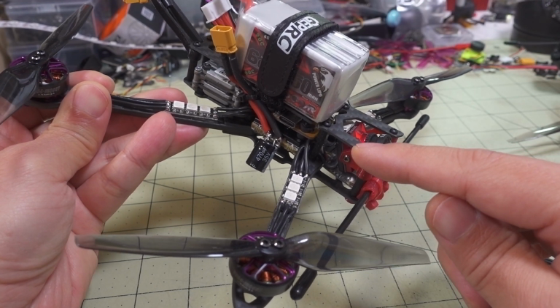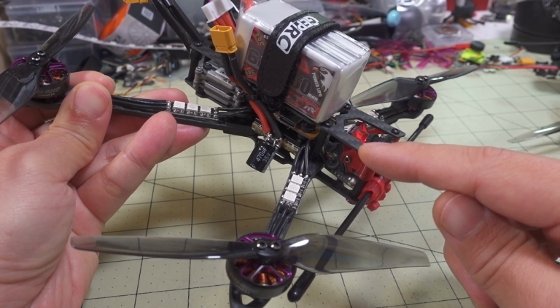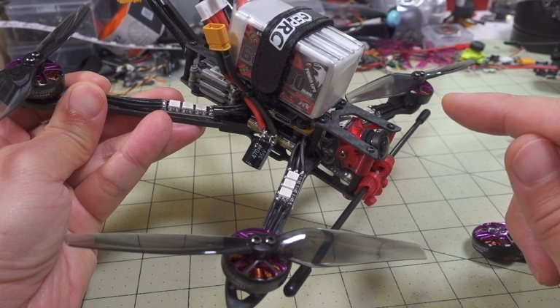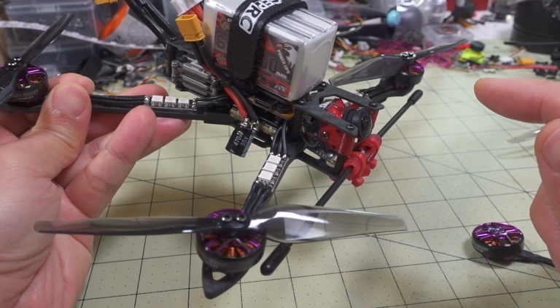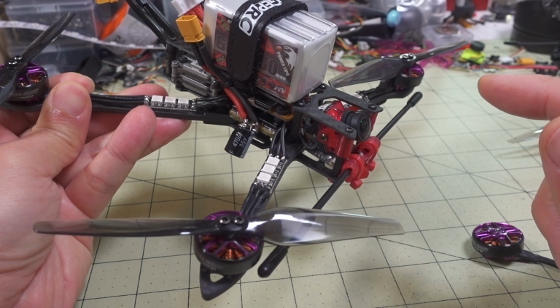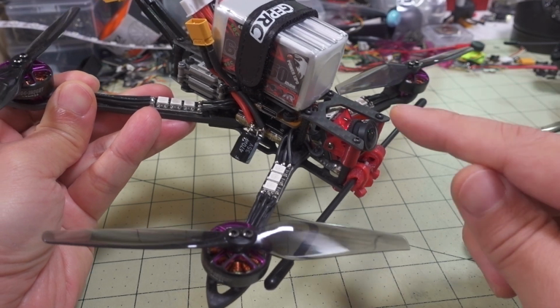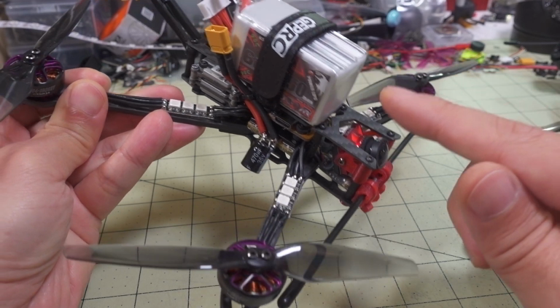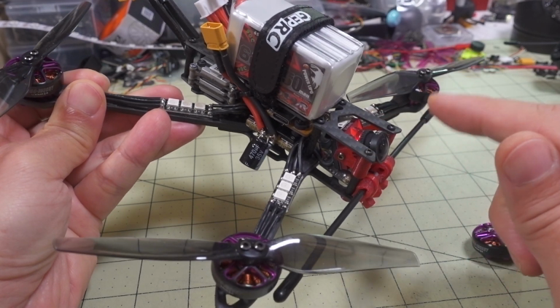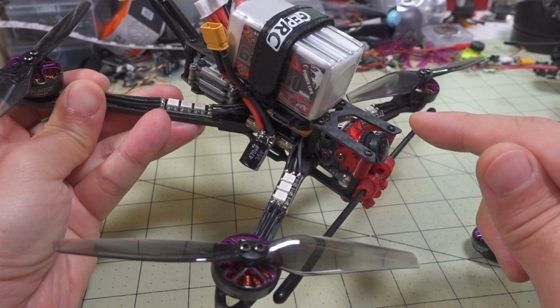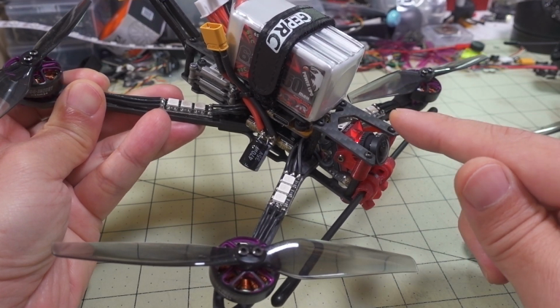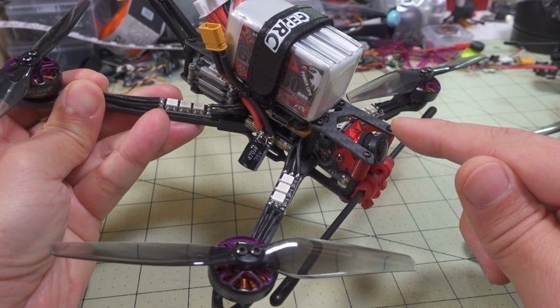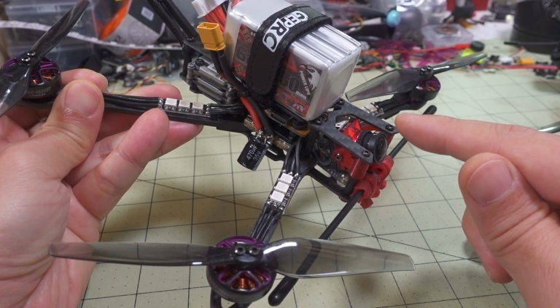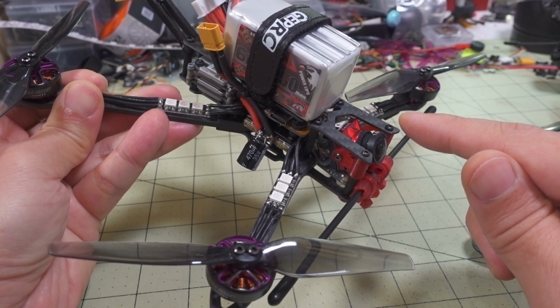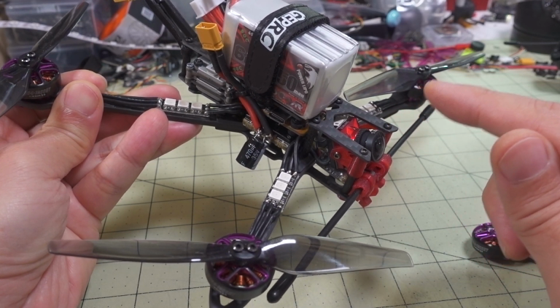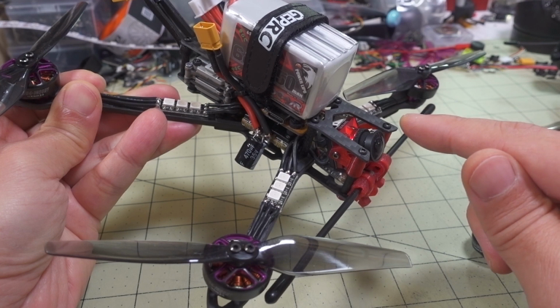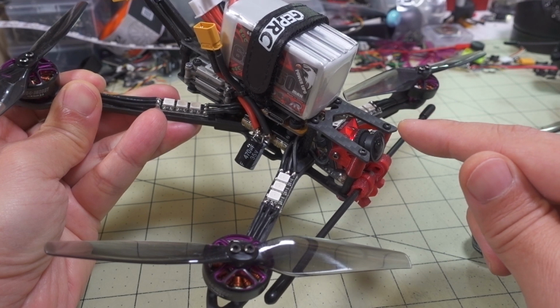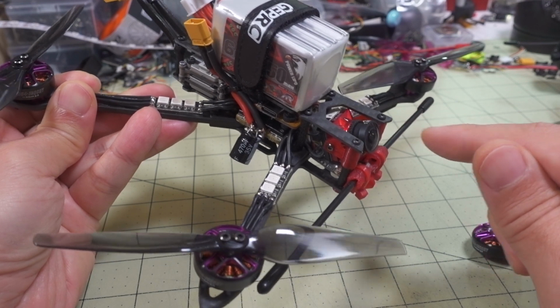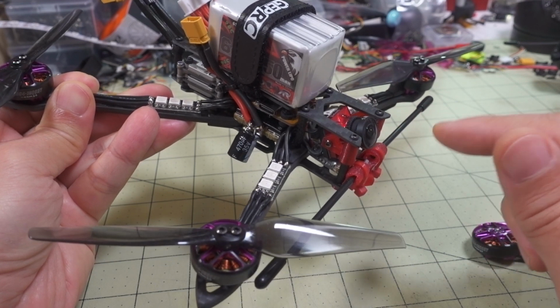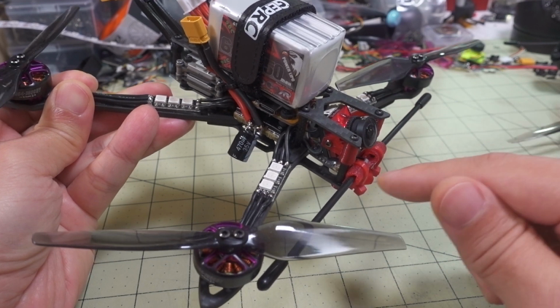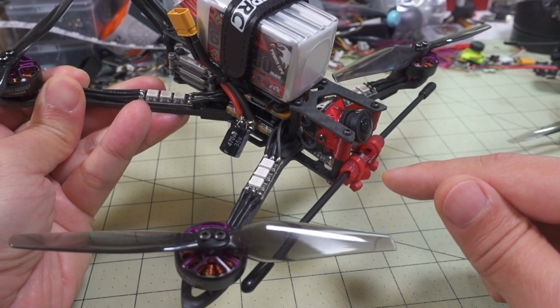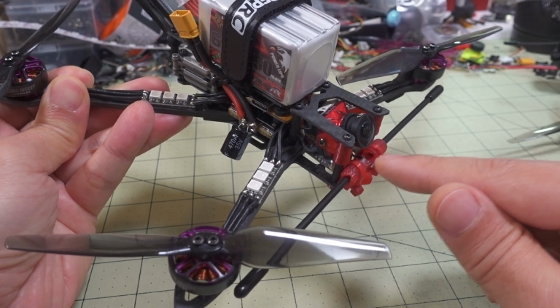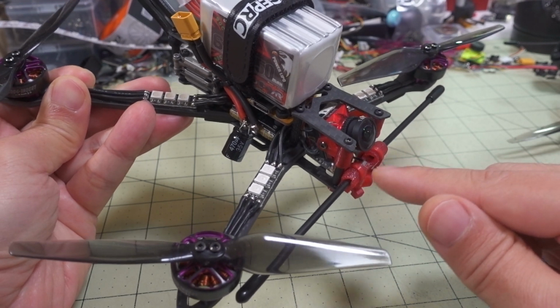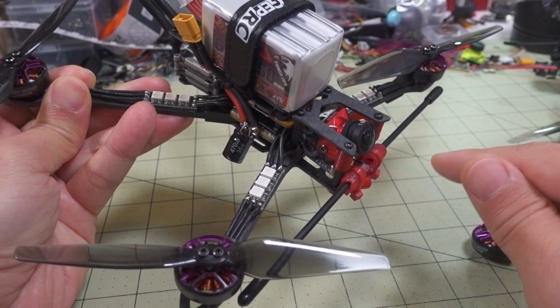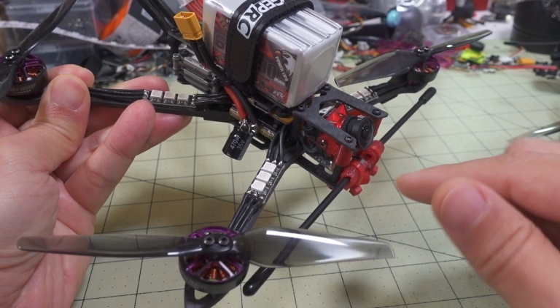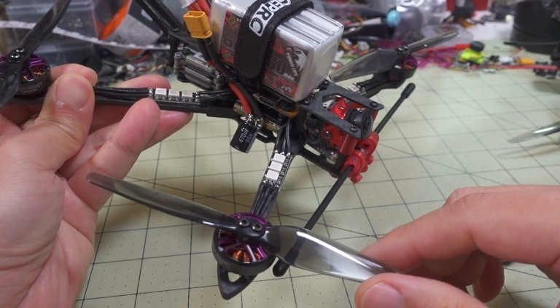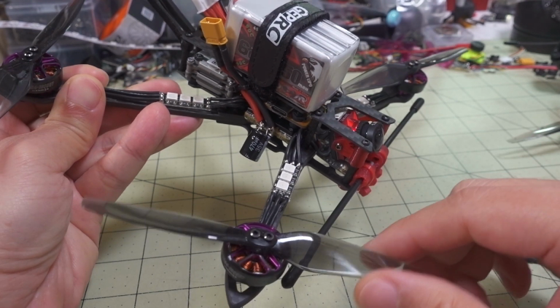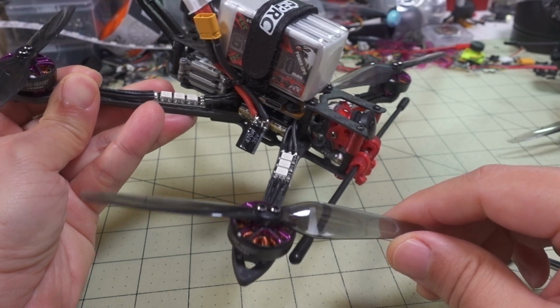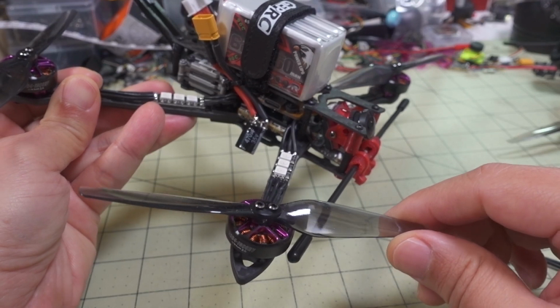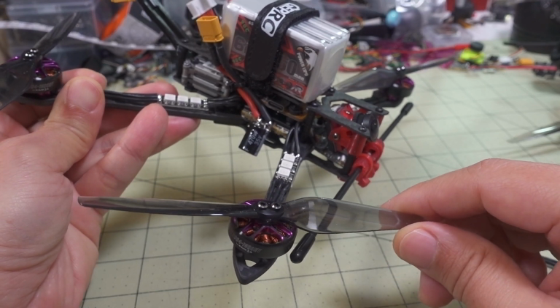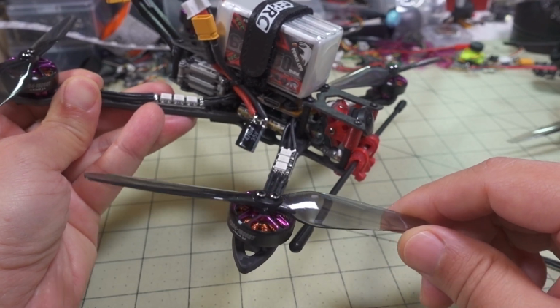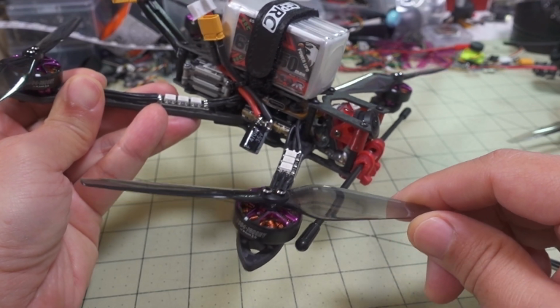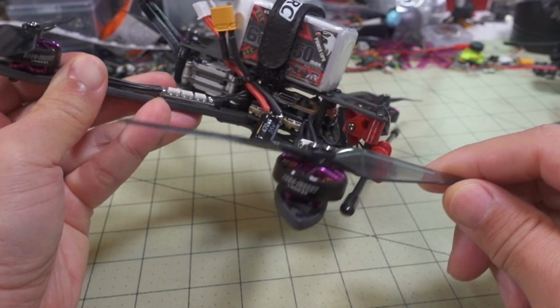I'm testing something new from Newby Drone. I've got the same camera setup here with the Caddx Nebula Micro E-Sheen version. I did upgrade the receiver — I have a Crossfire receiver in the front, and I'm using the HQ 5-inch bi-bladed props.